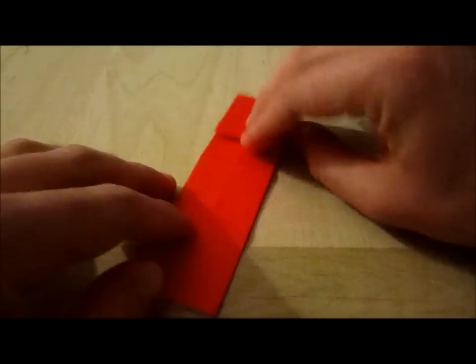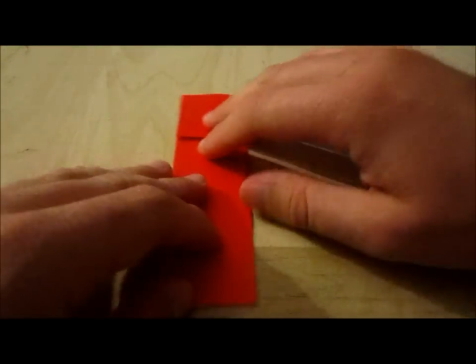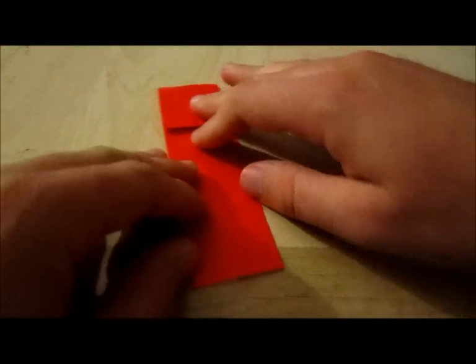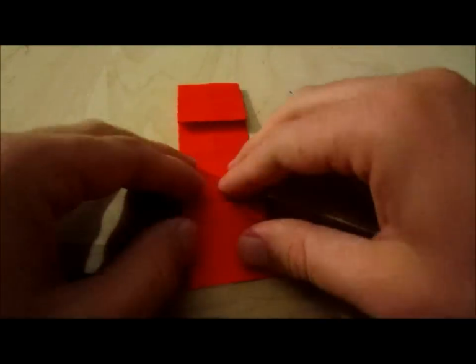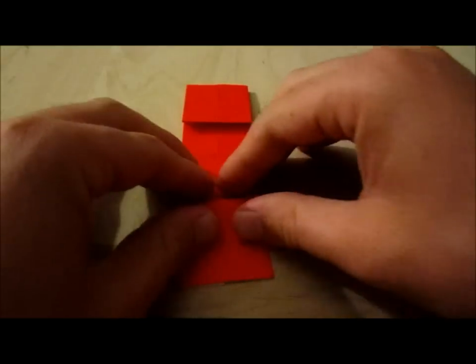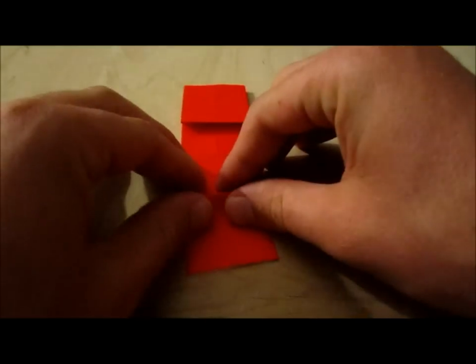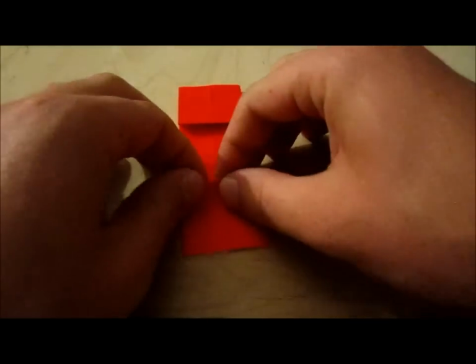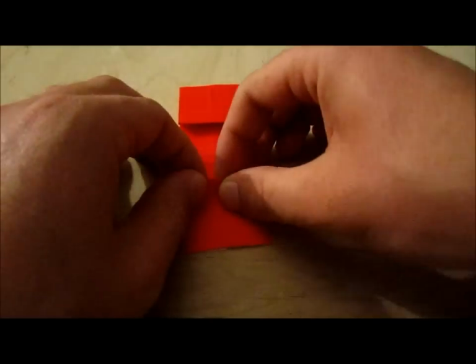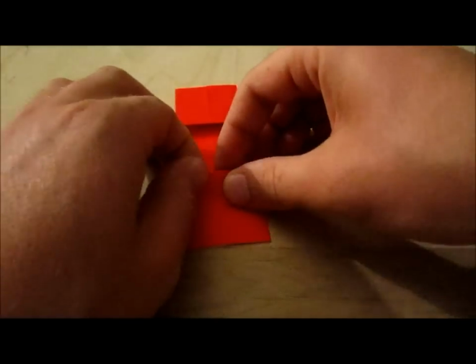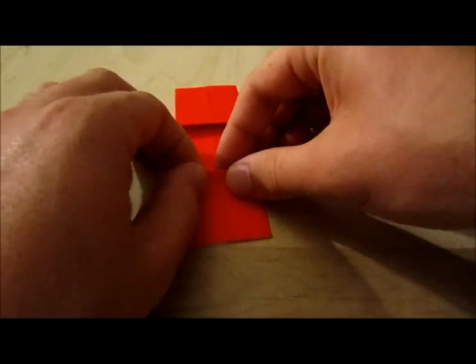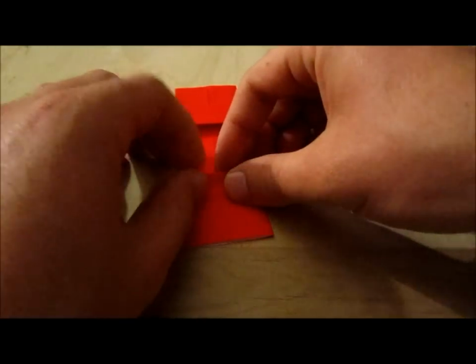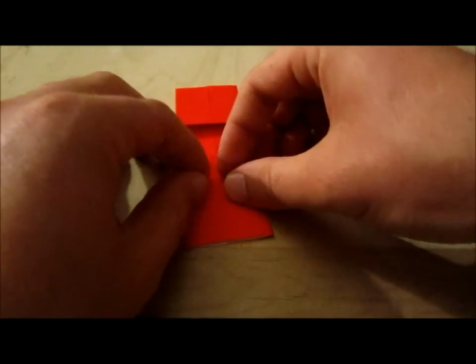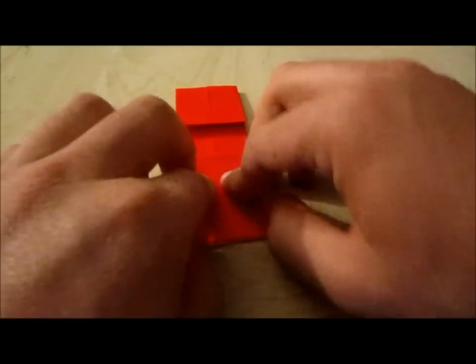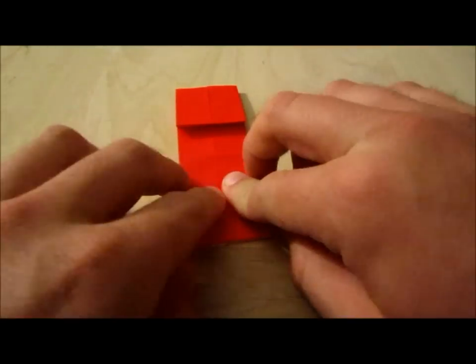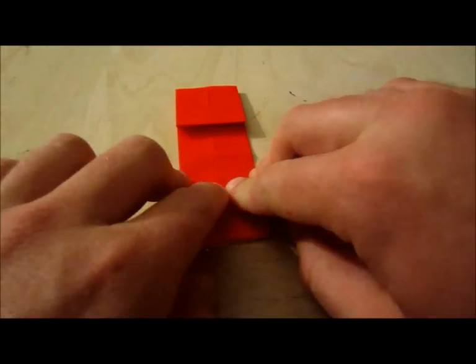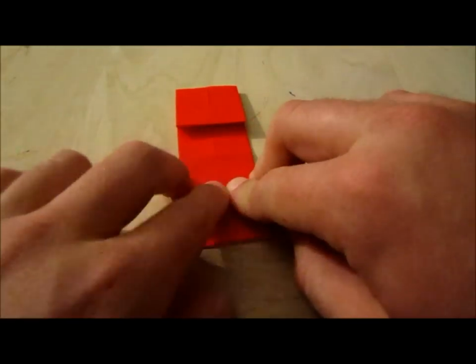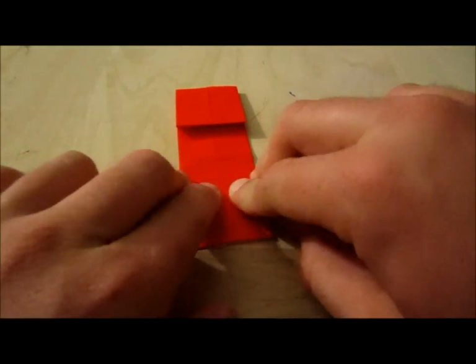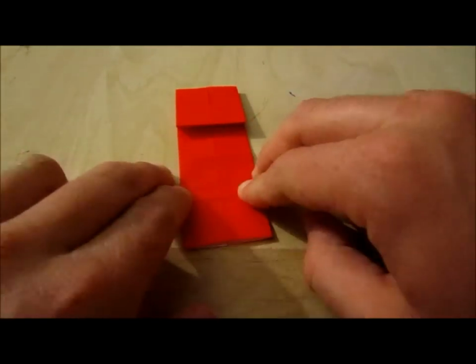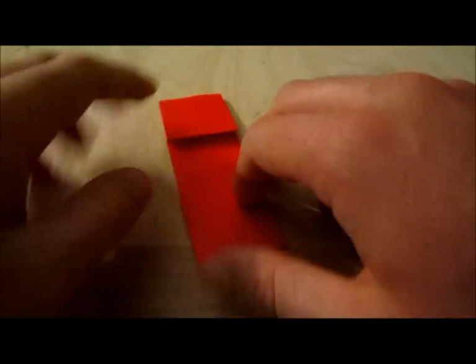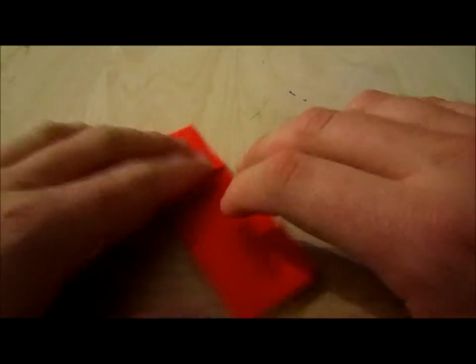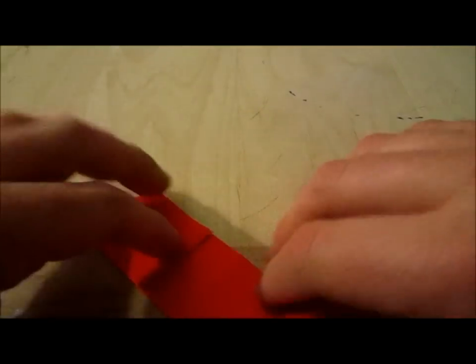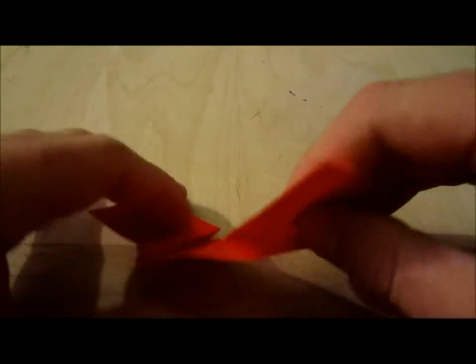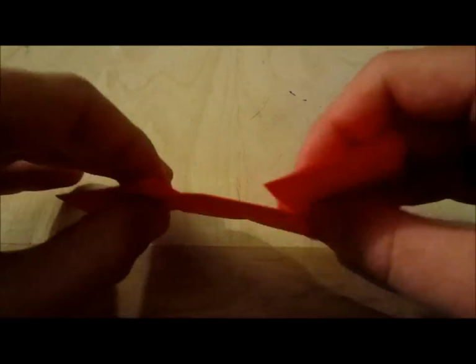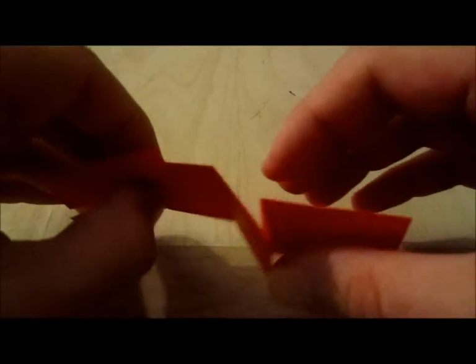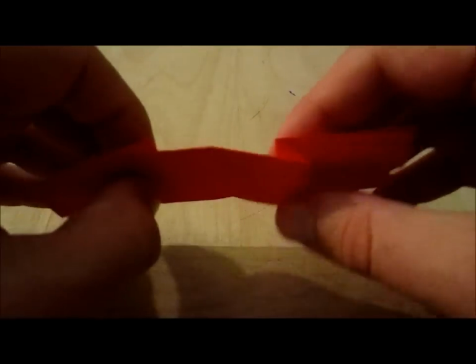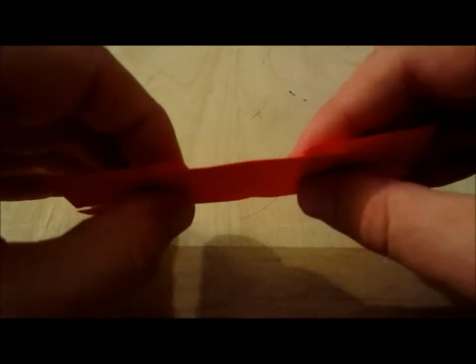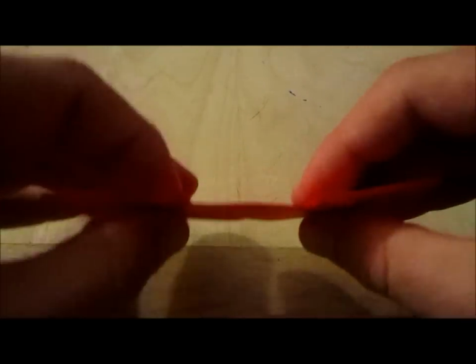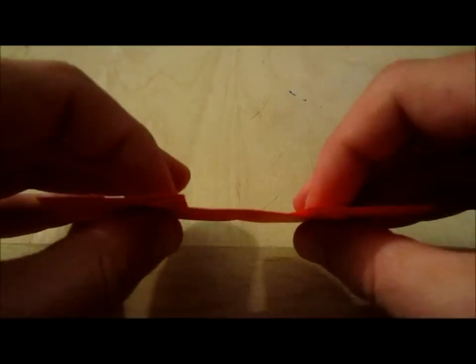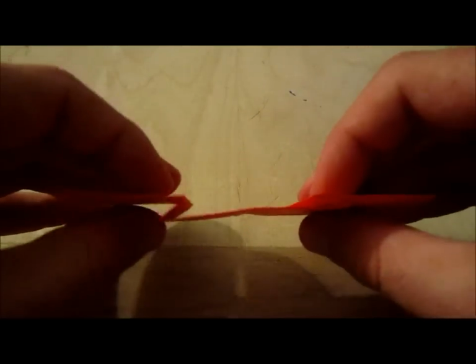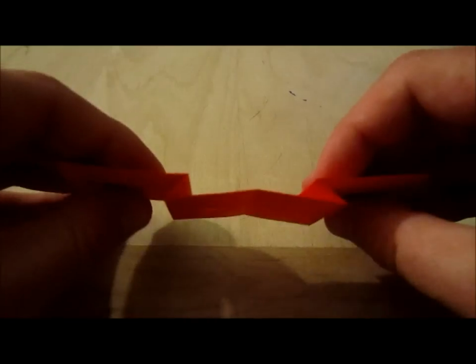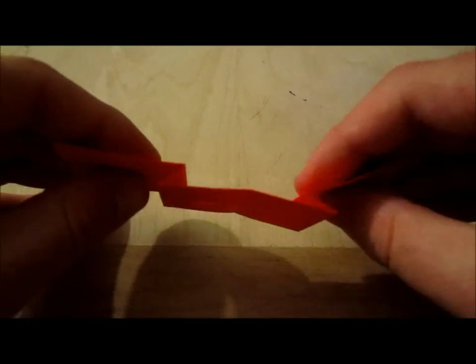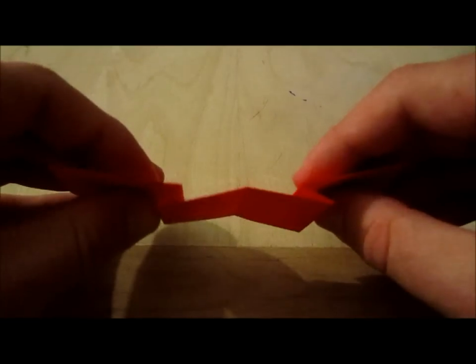You do it to the other side: pinch, fold, crease. So now you have that.